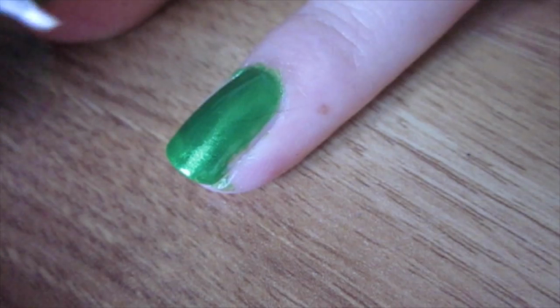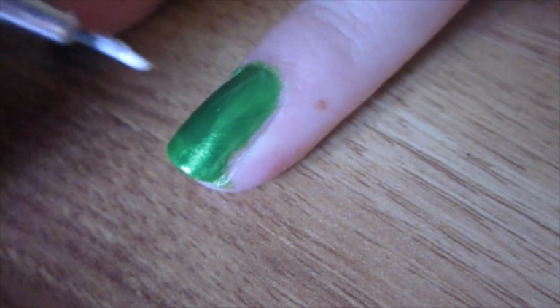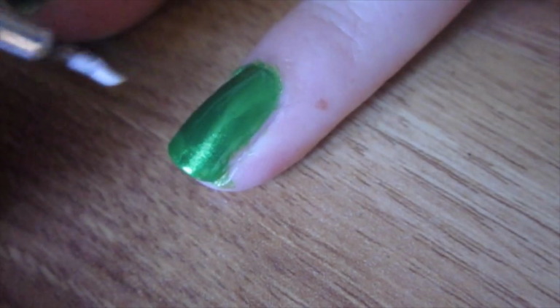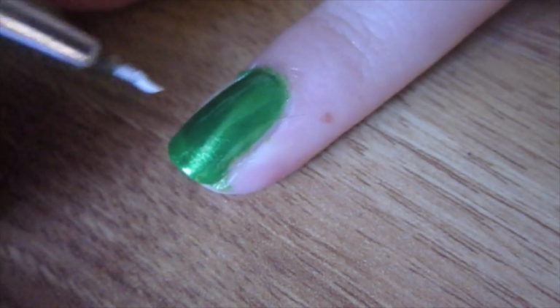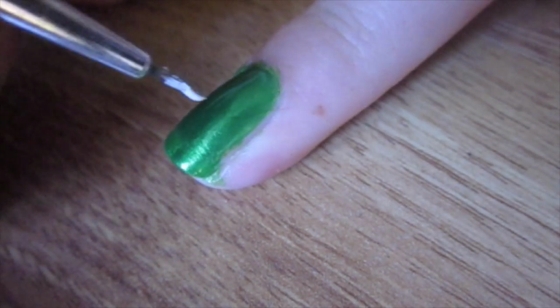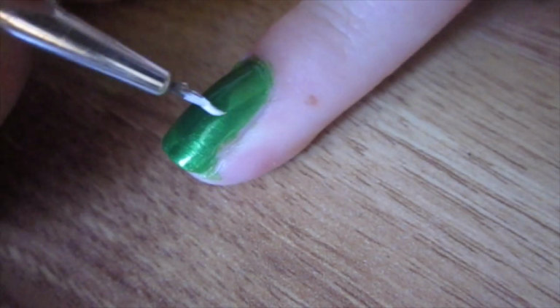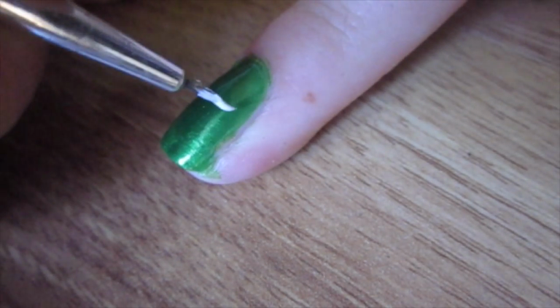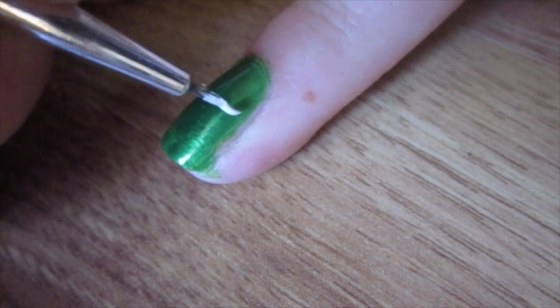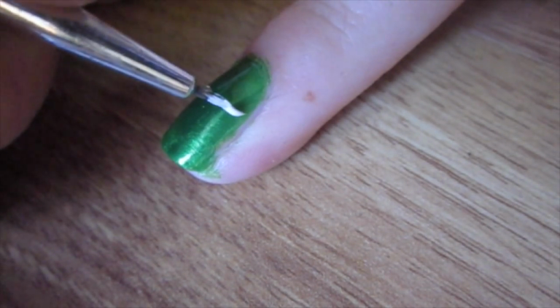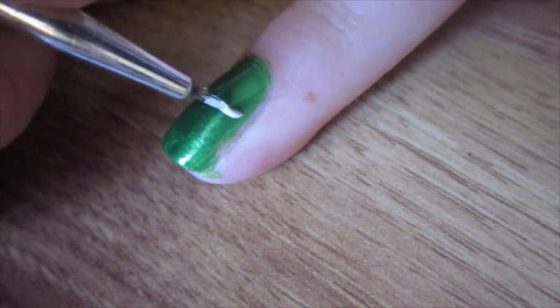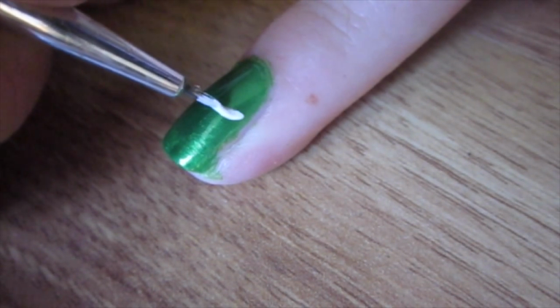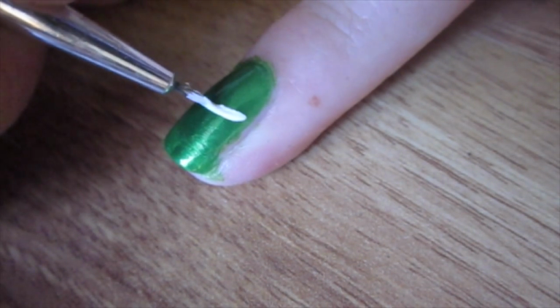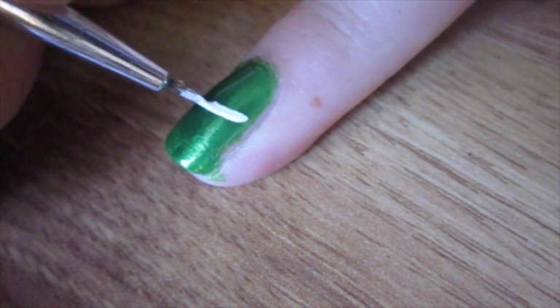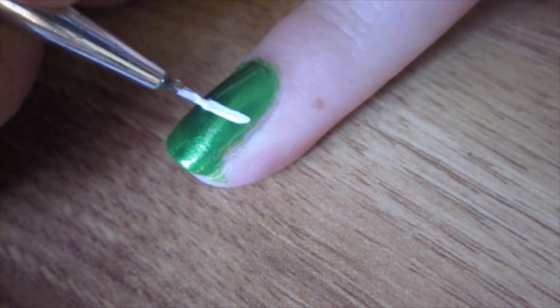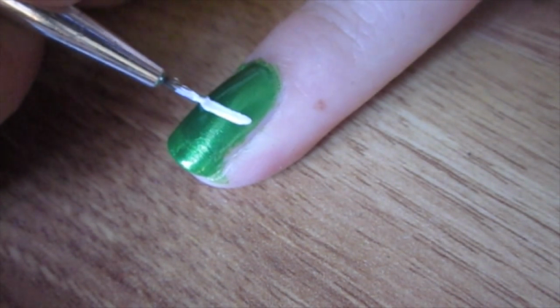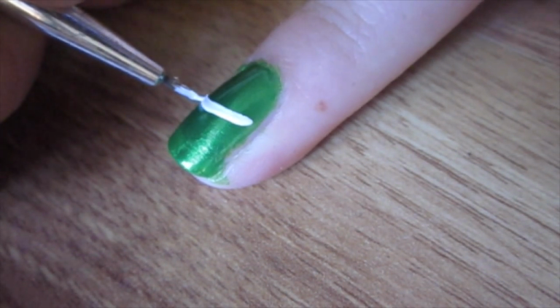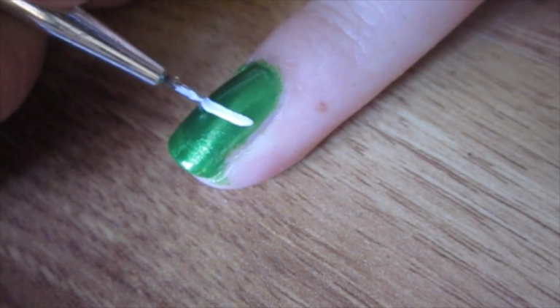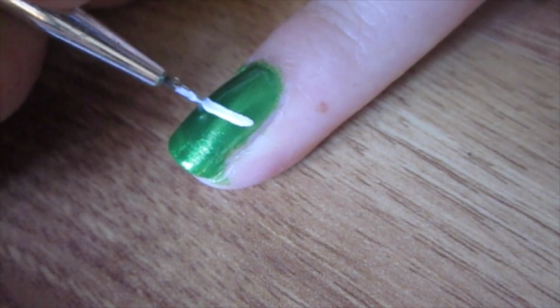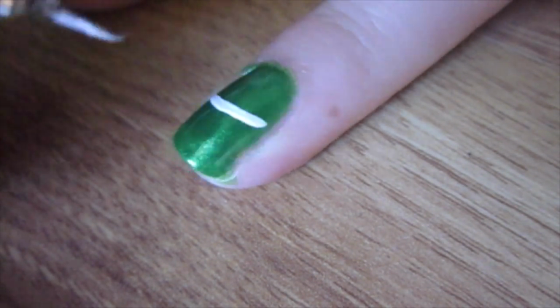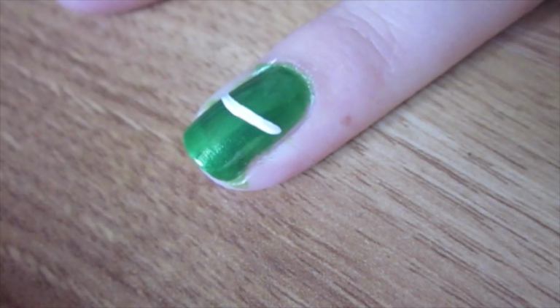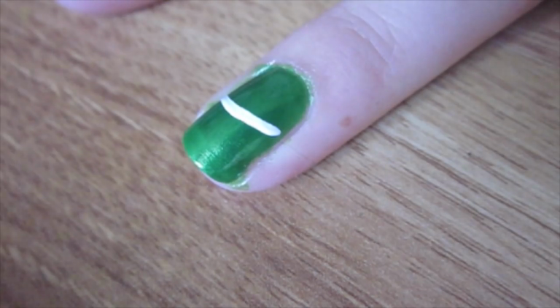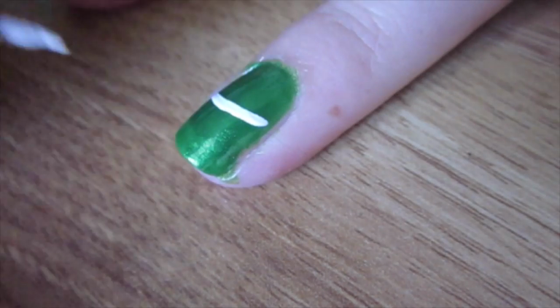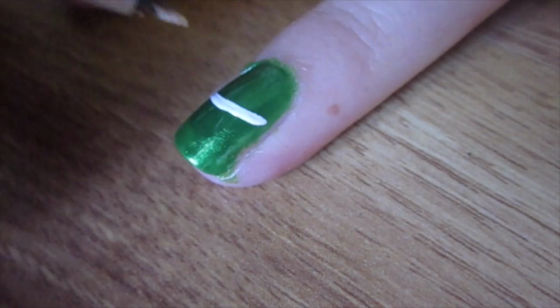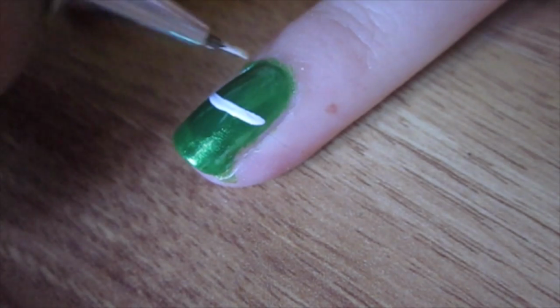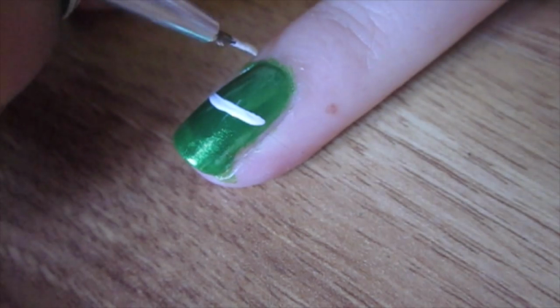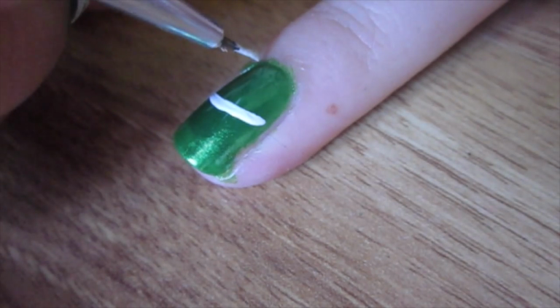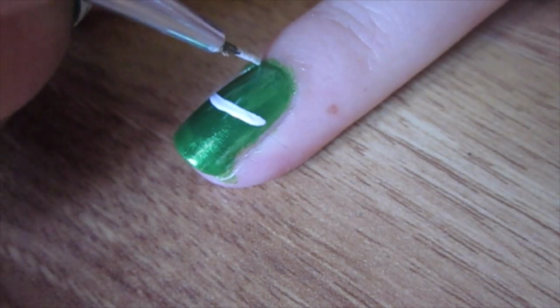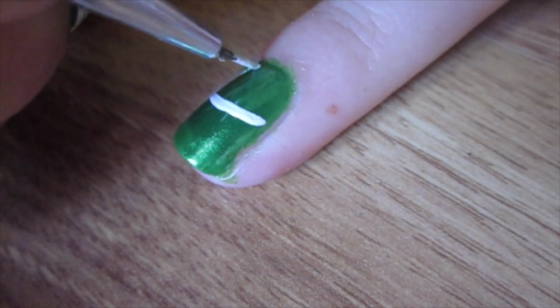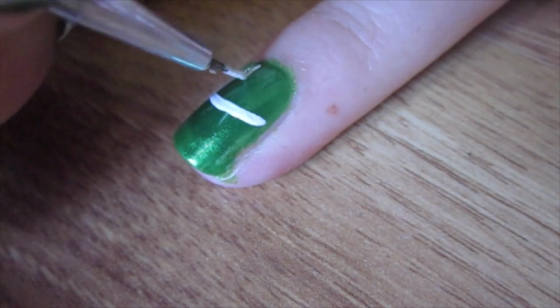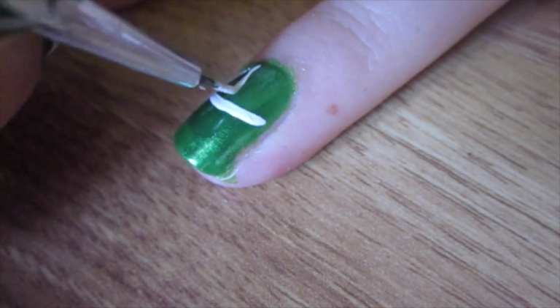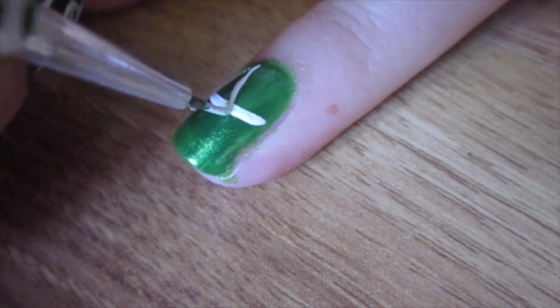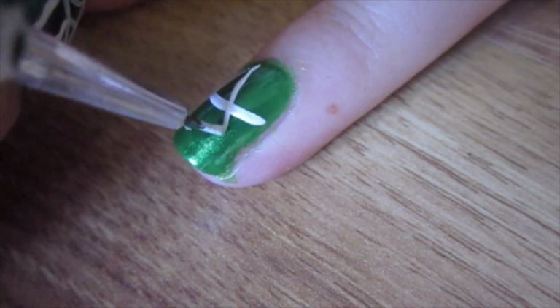To start off, I painted all of my nails with a metallic dark green polish. Then with a thin detail brush and a white polish, you're going to create your web.